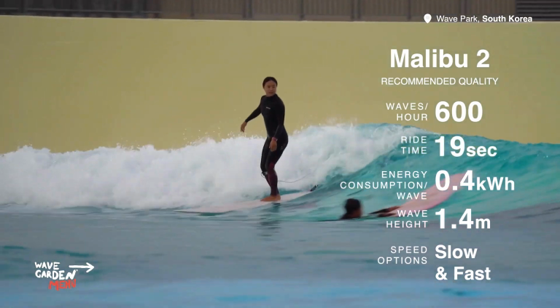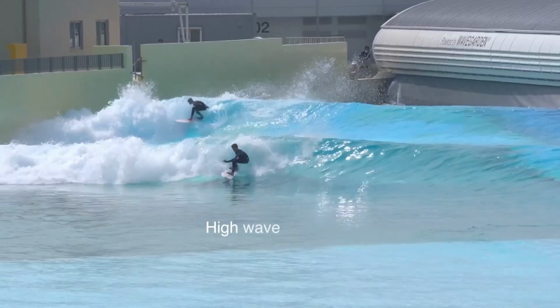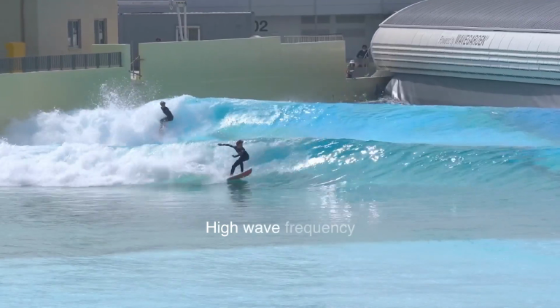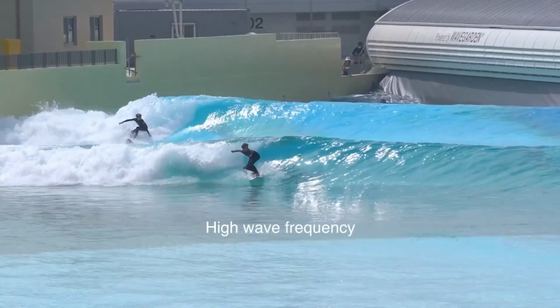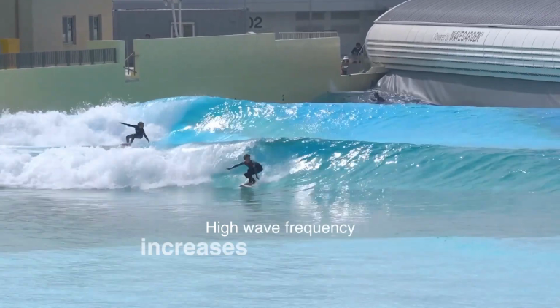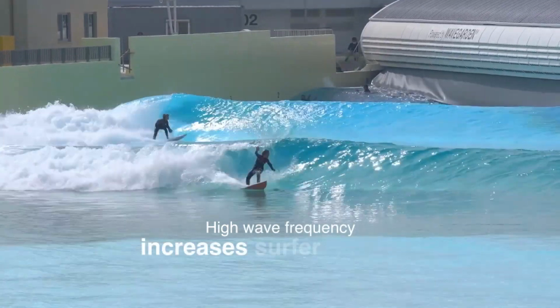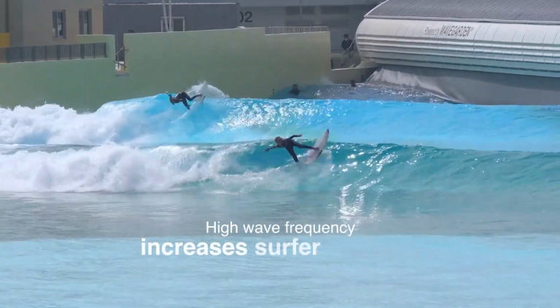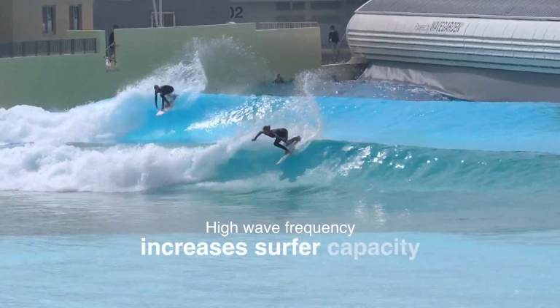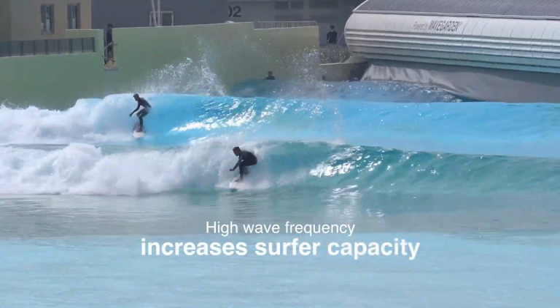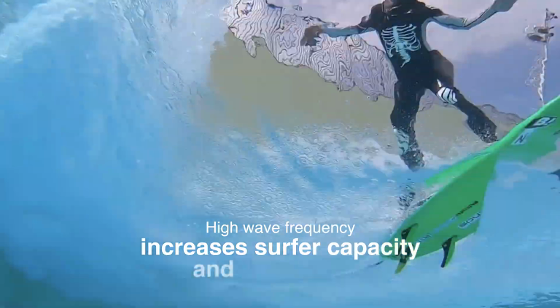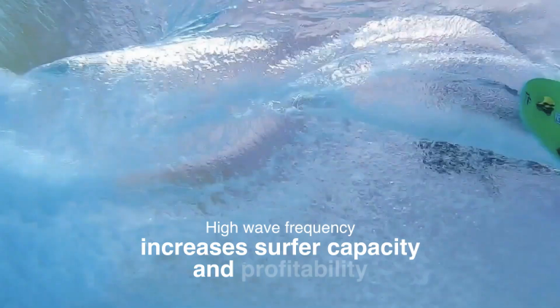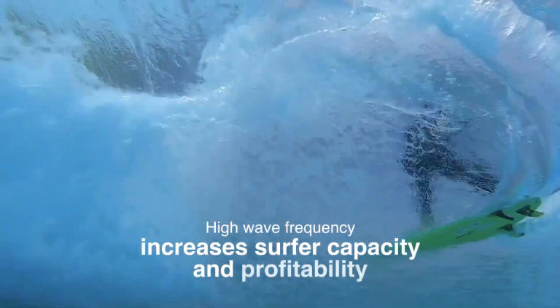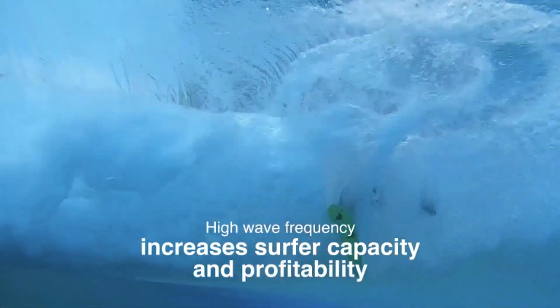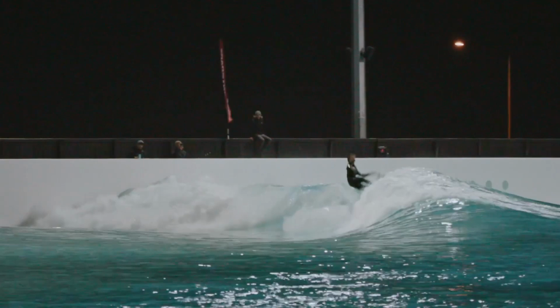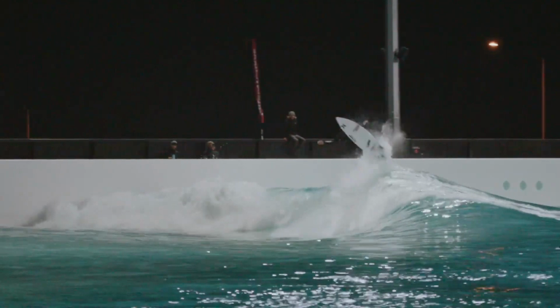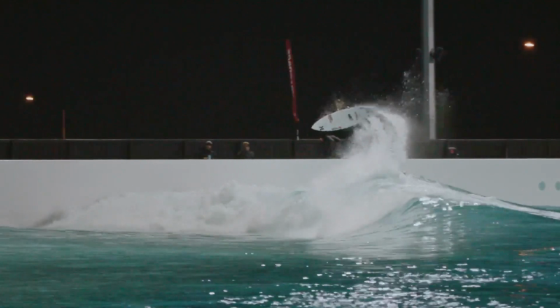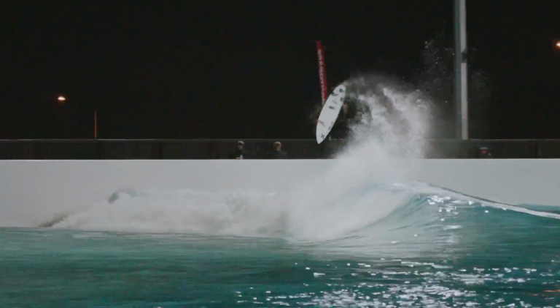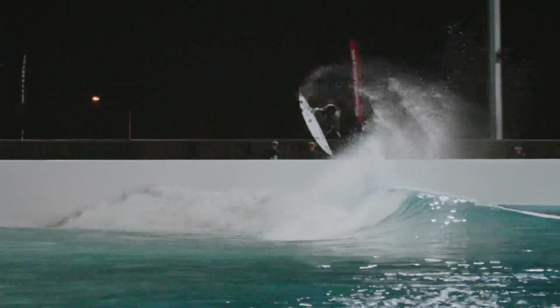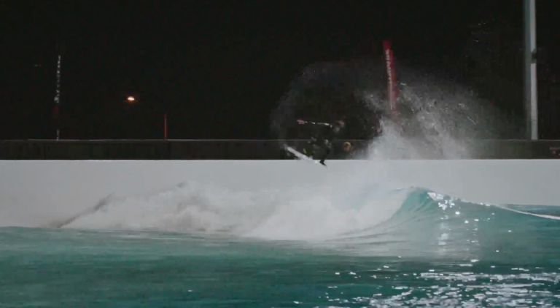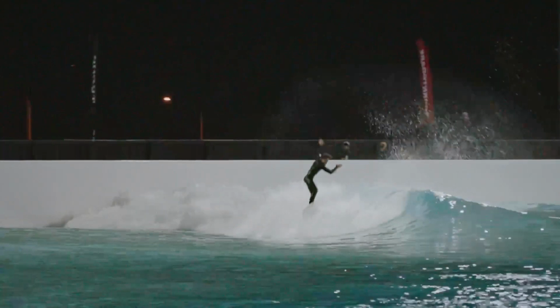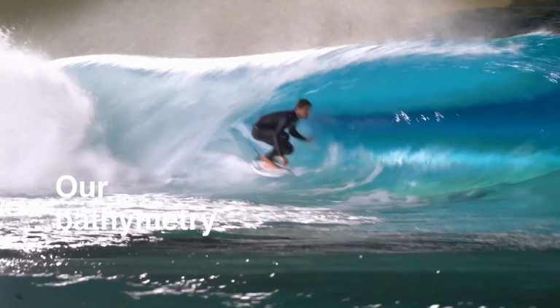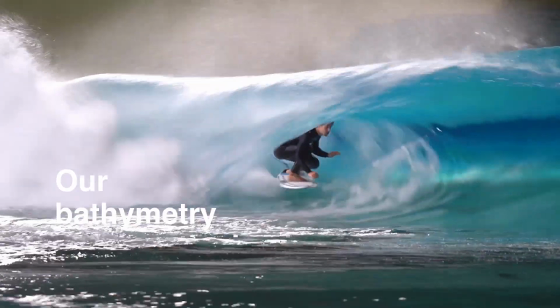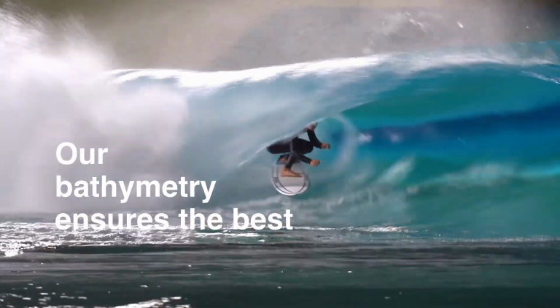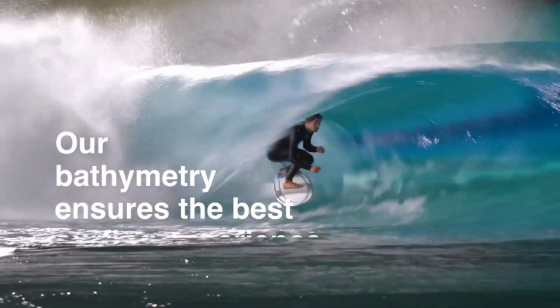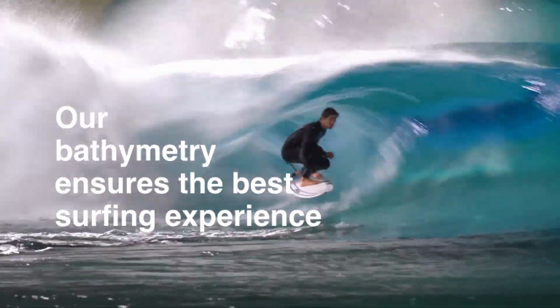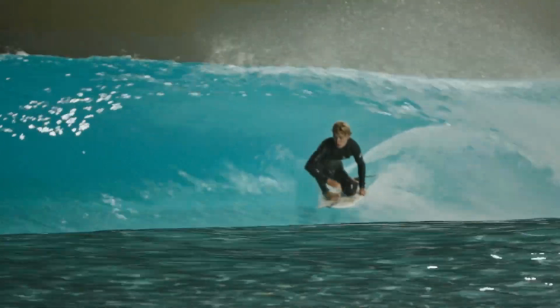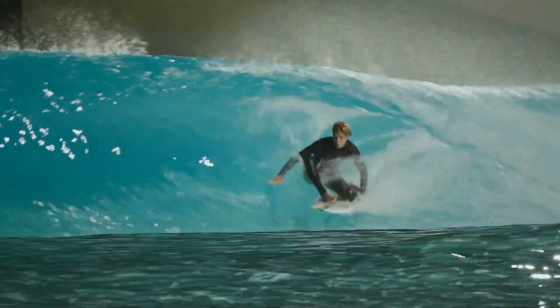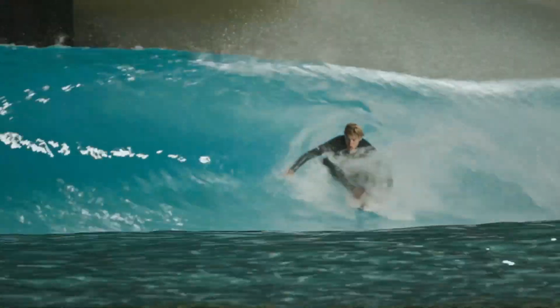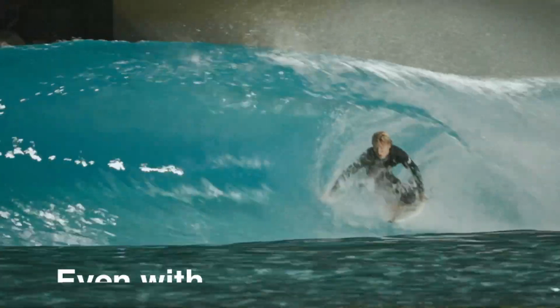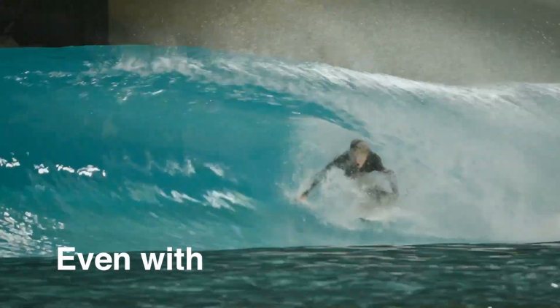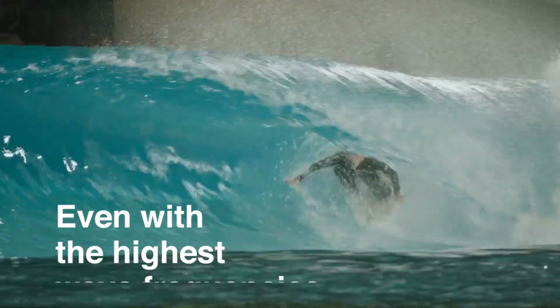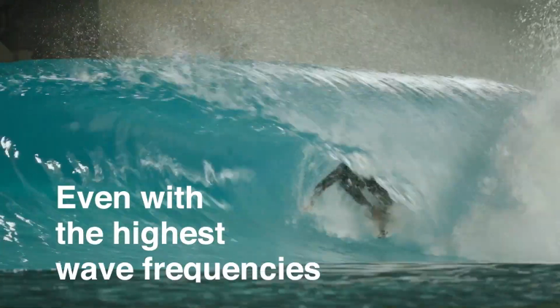High wave frequency dramatically increases surfer capacity and profitability. For the best surfing experience, our bathymetric designs ensure quality waves even at the highest frequencies.